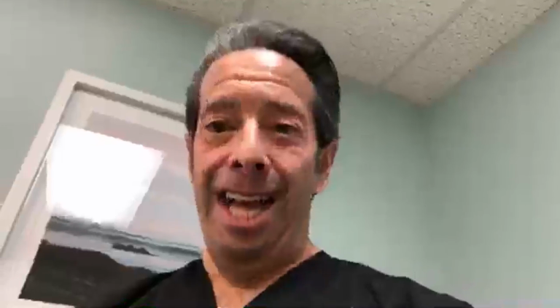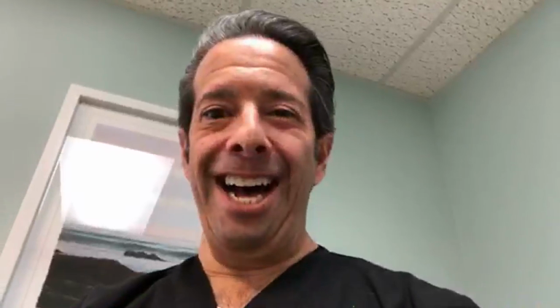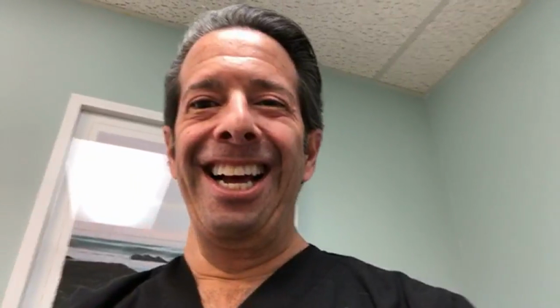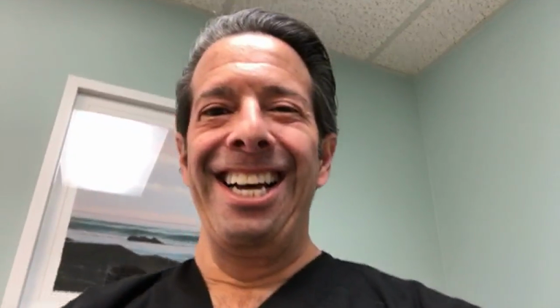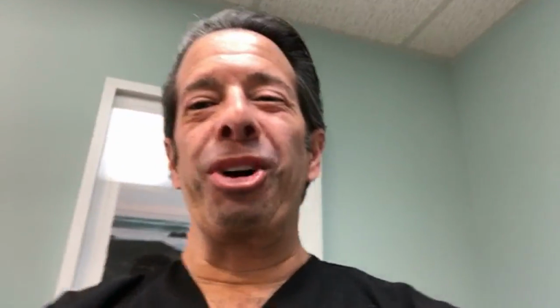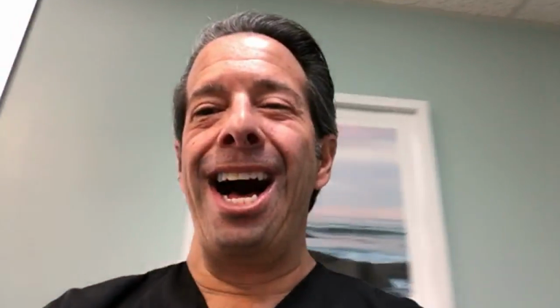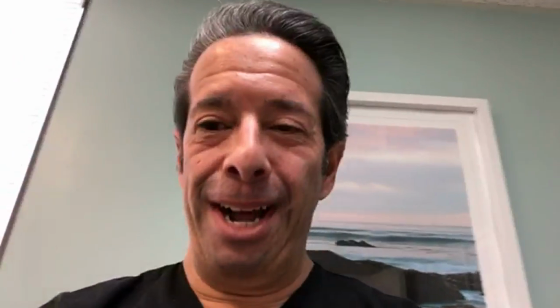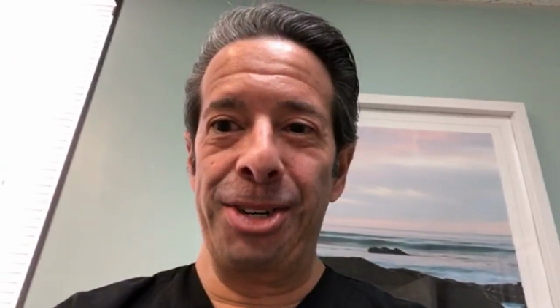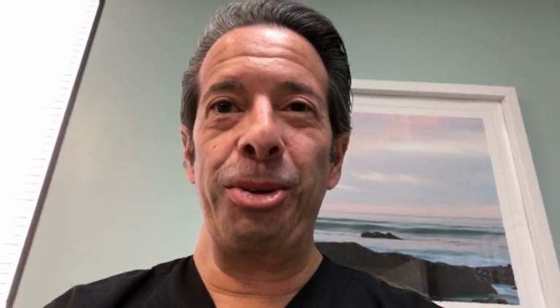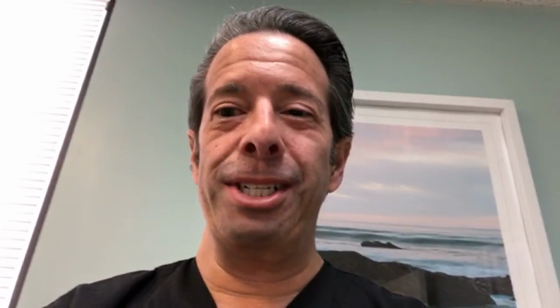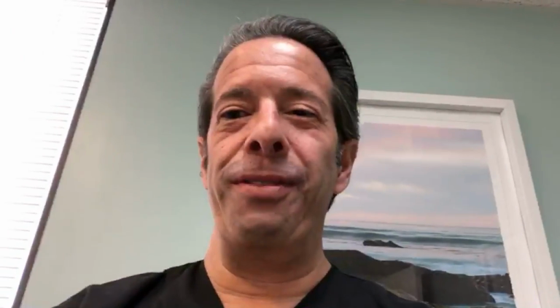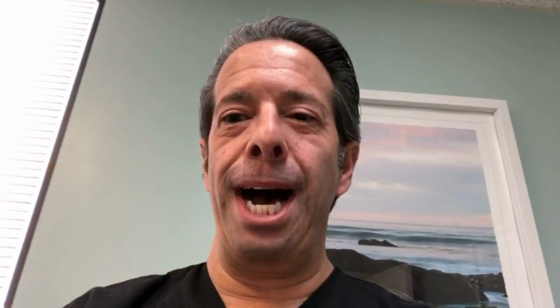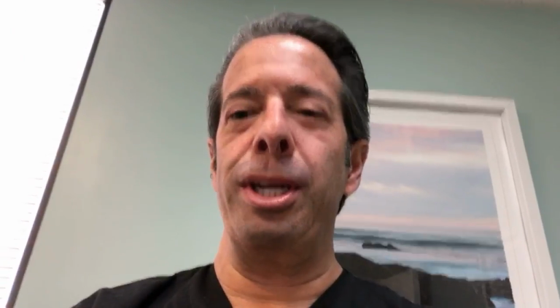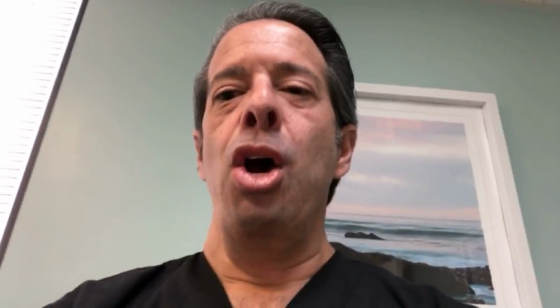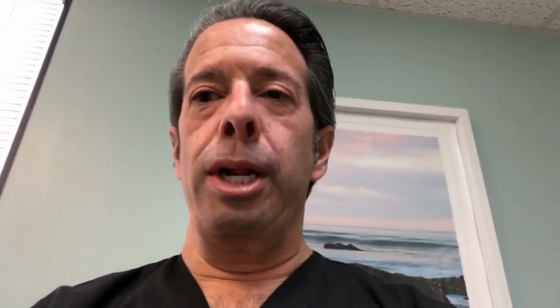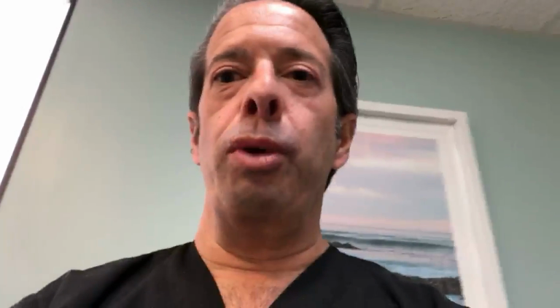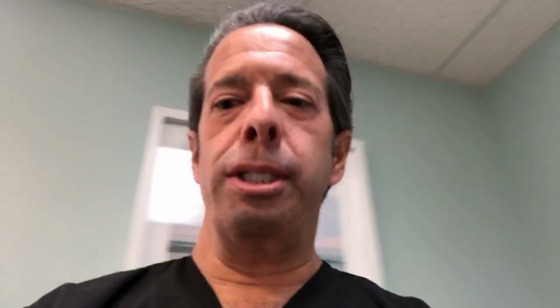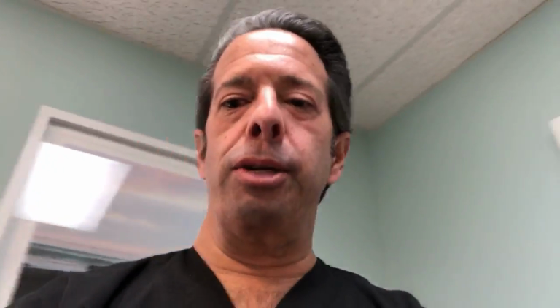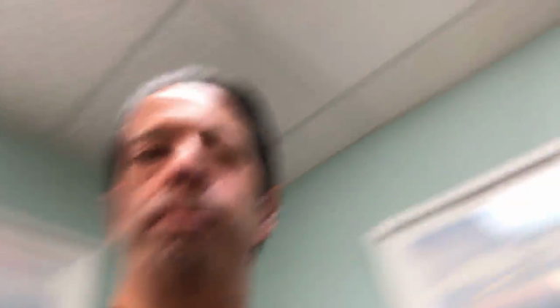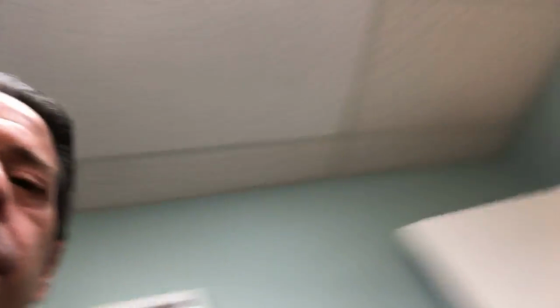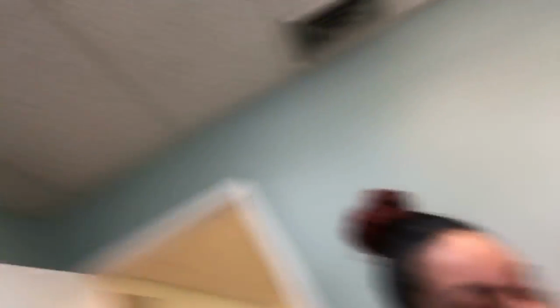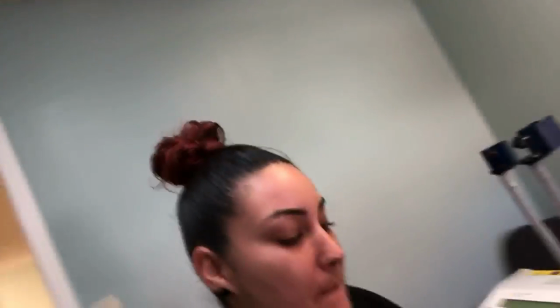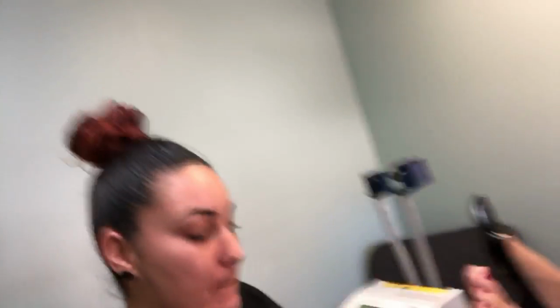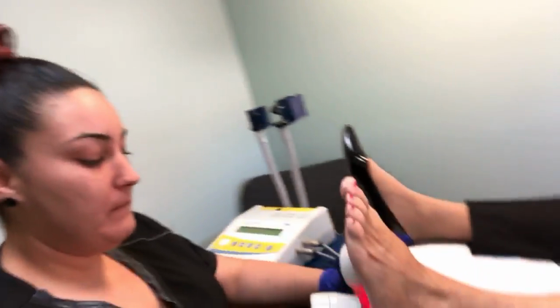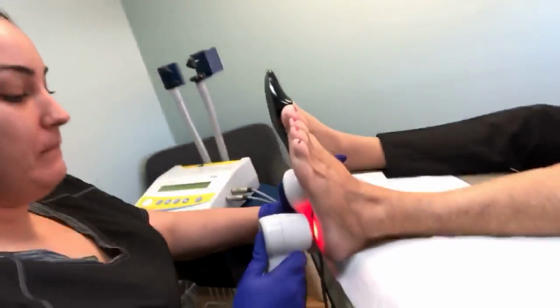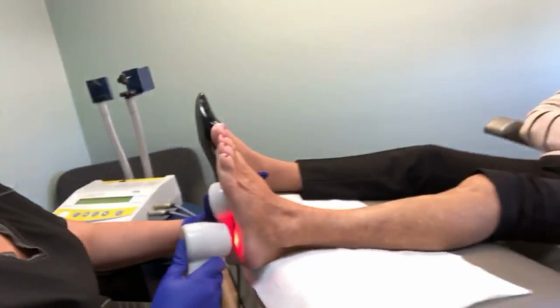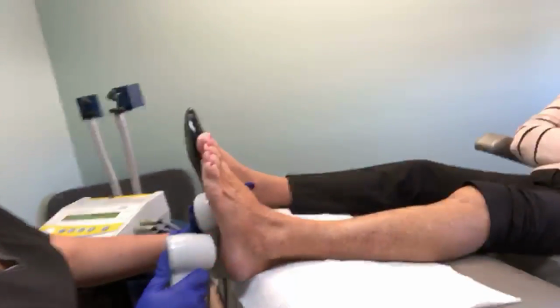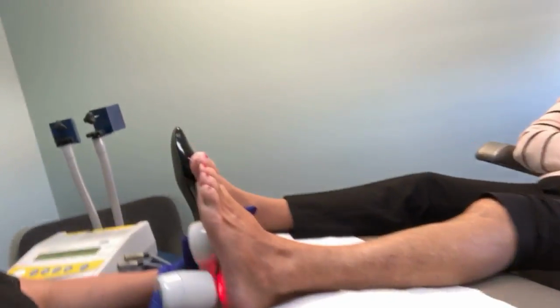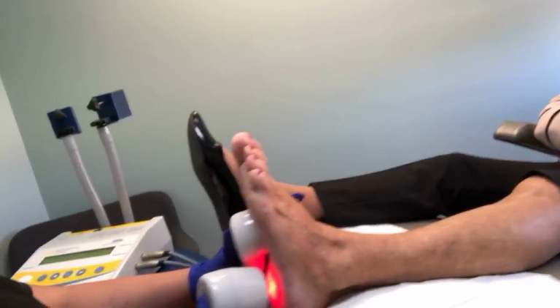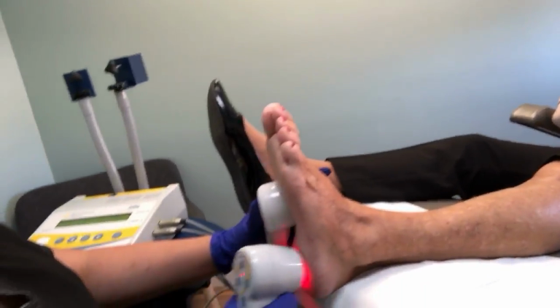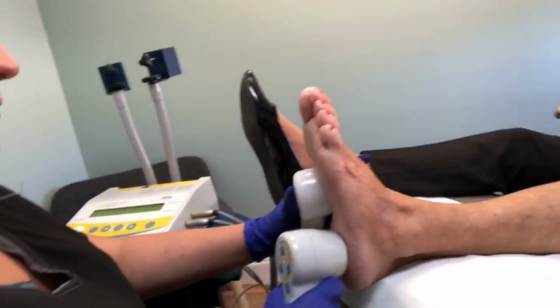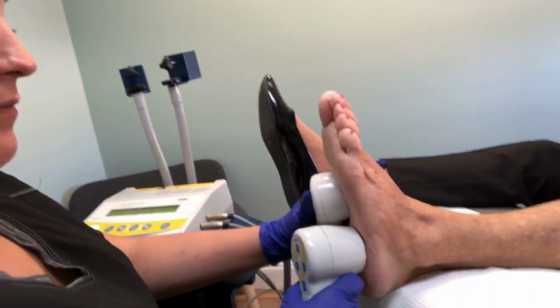Hi, we're live and I'm Dr. Leo Krowitz of Healthy Feet Podiatry. We're going to show you what it looks like to do super pulse laser on a patient. We have a patient with chronic Achilles tendonitis.